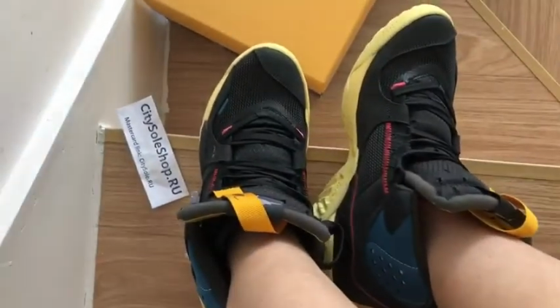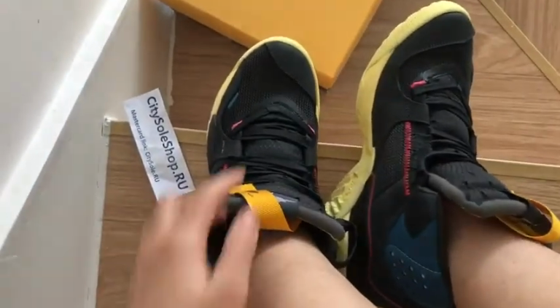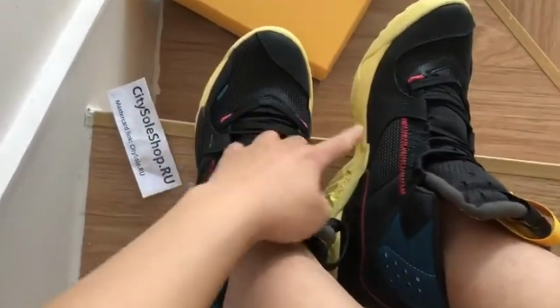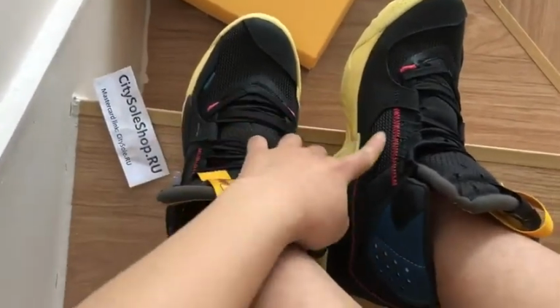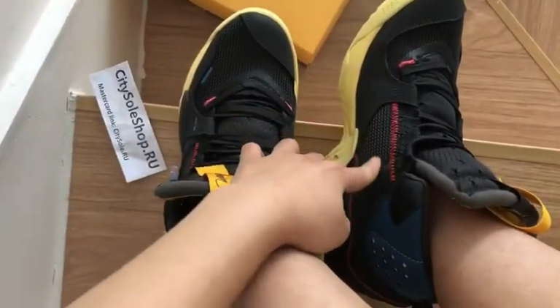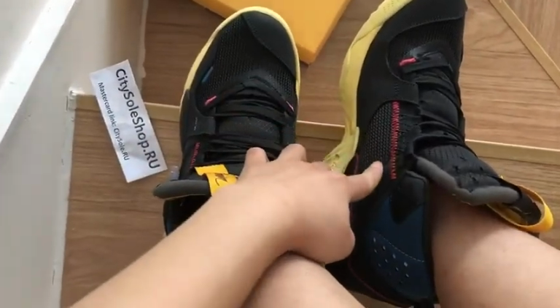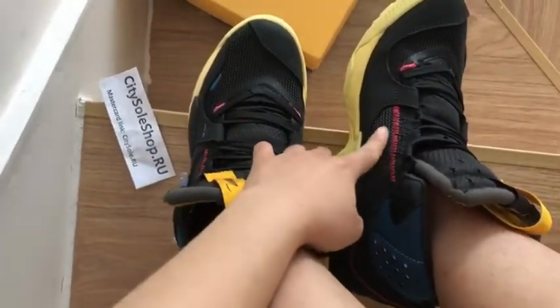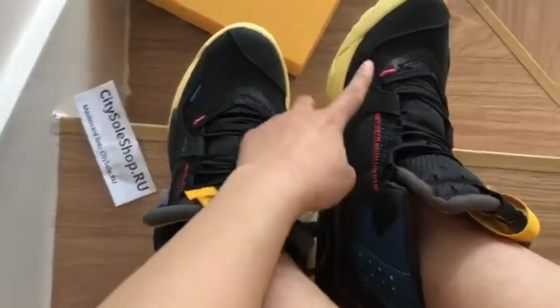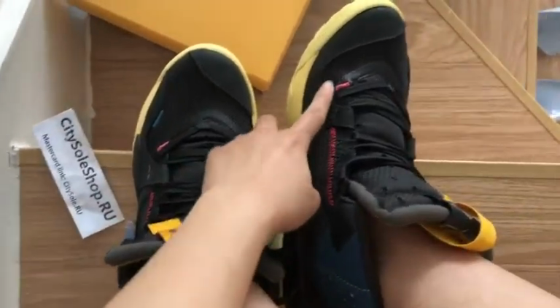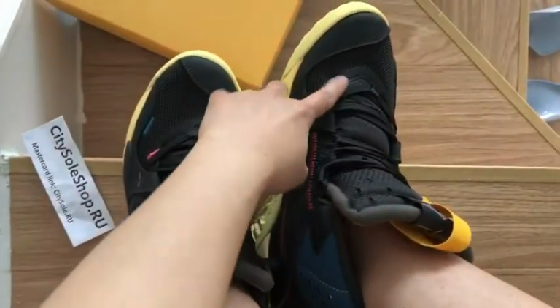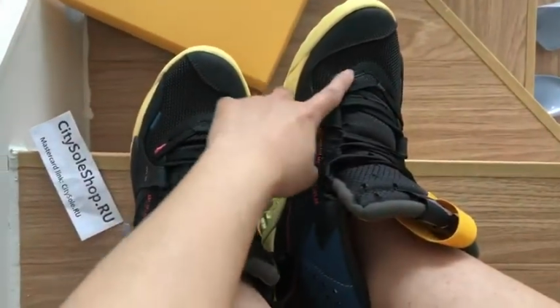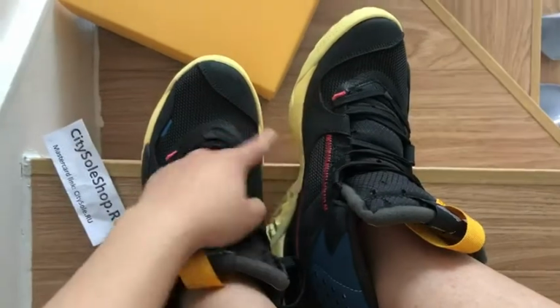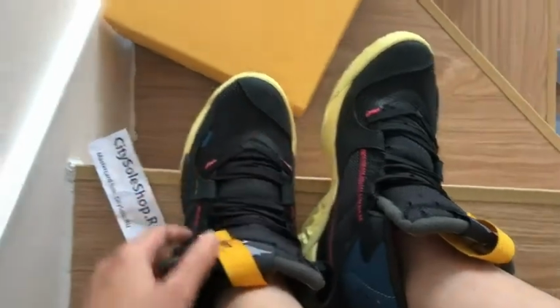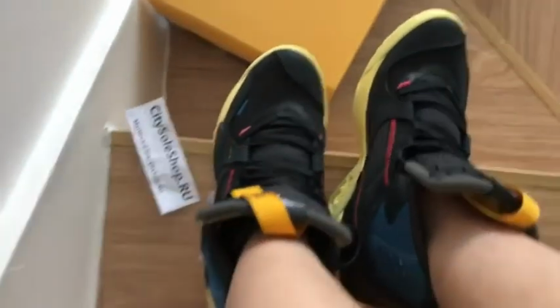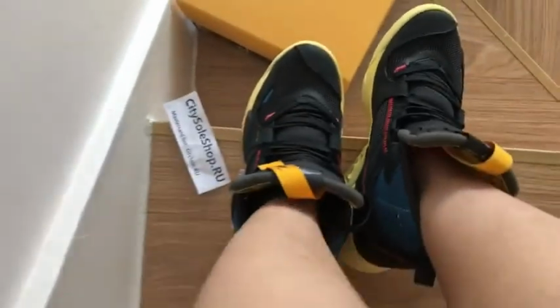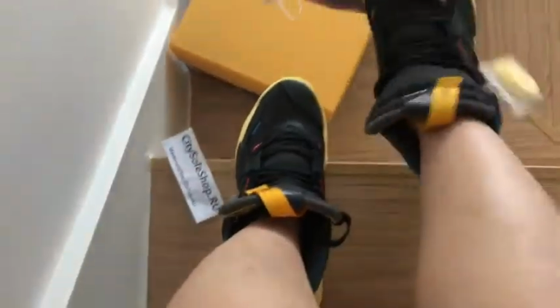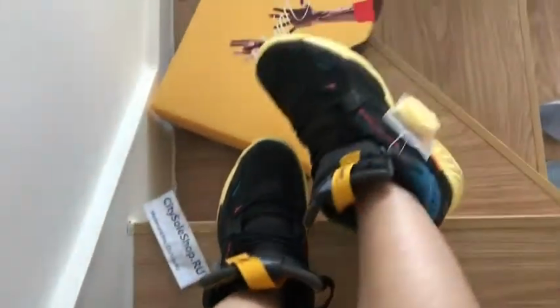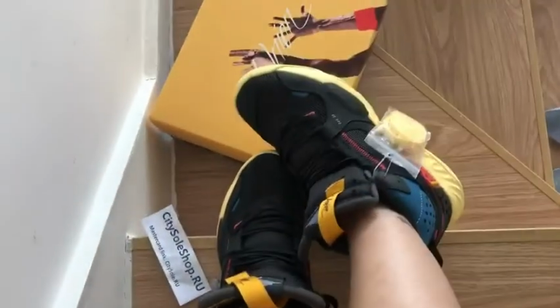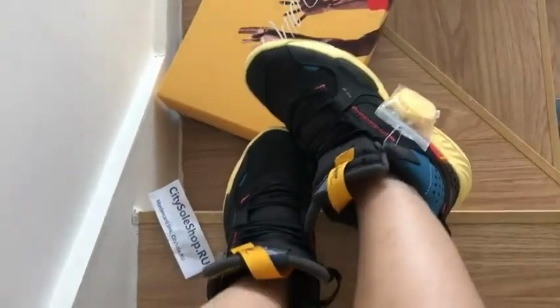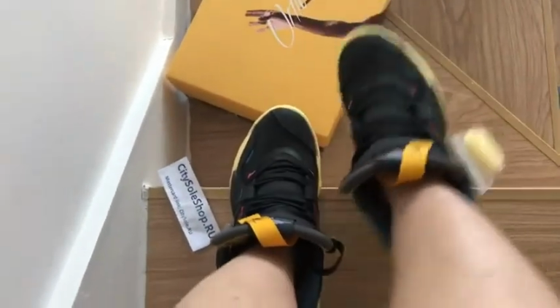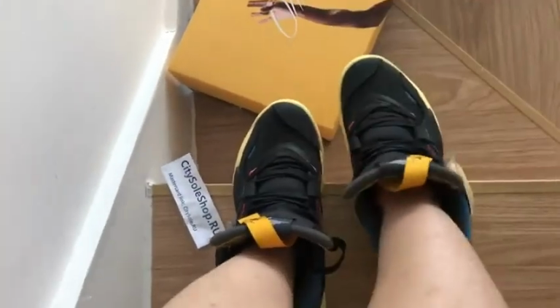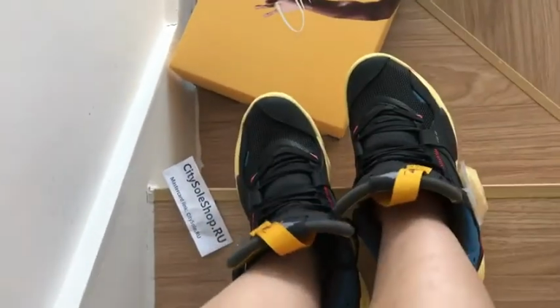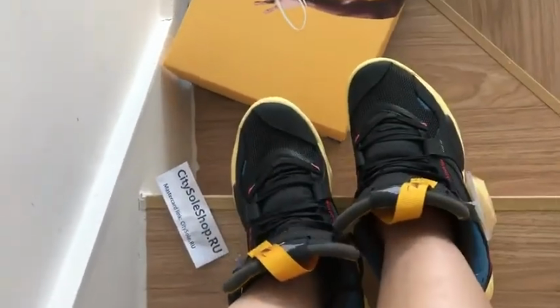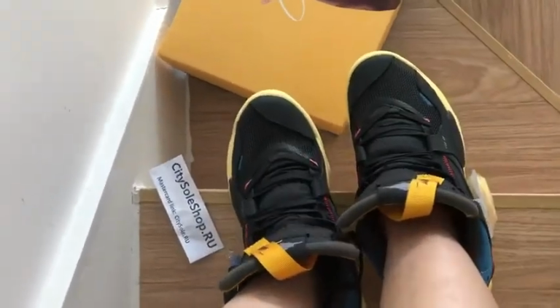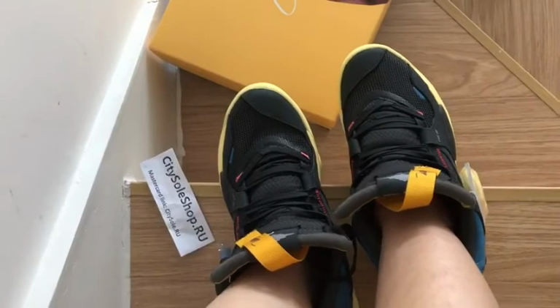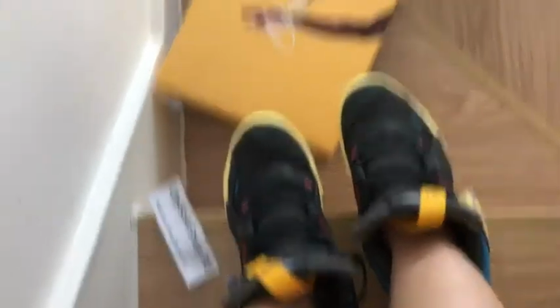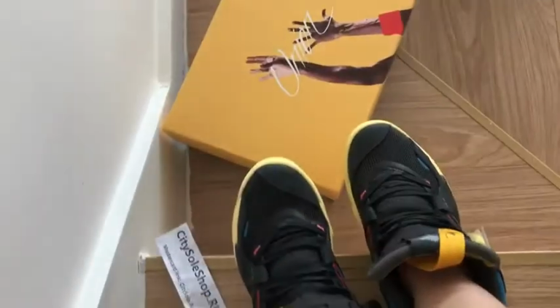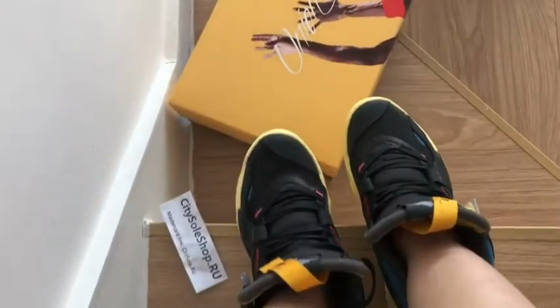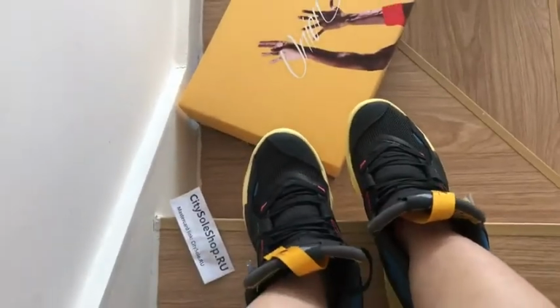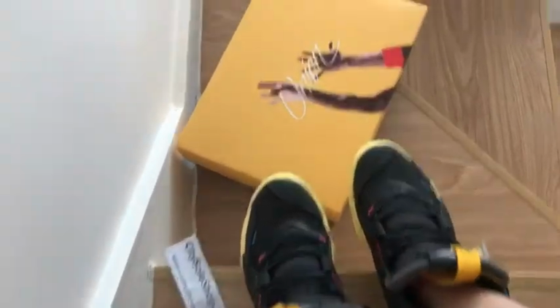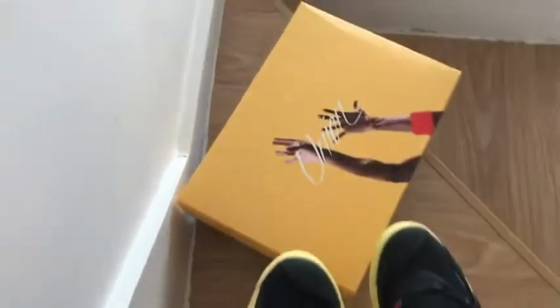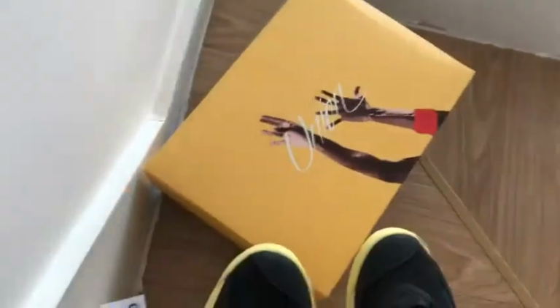And the stitching is very clean outside. This is a PK God high-end — high-end materials, technology materials shoes.